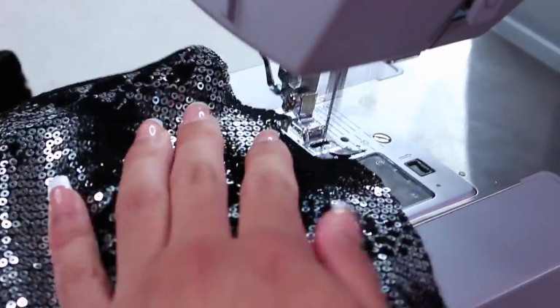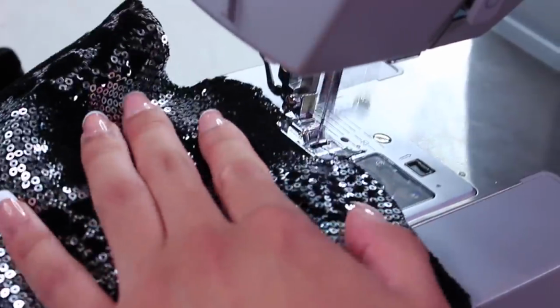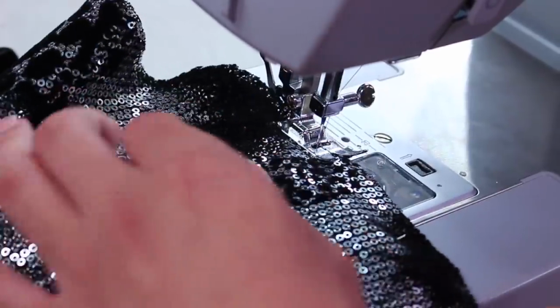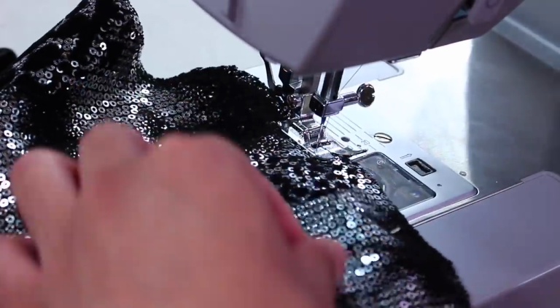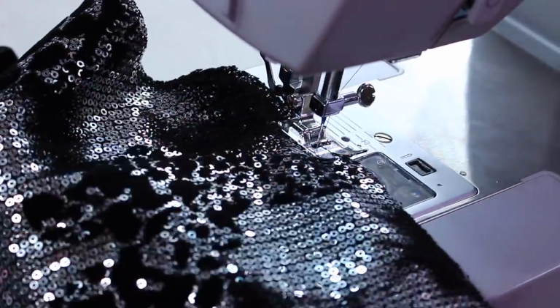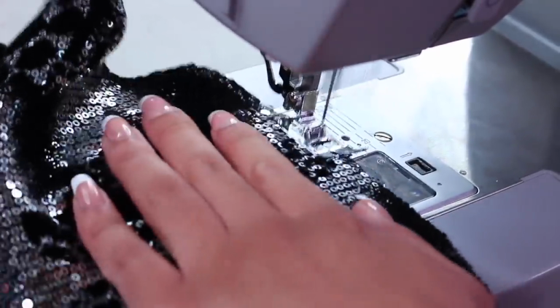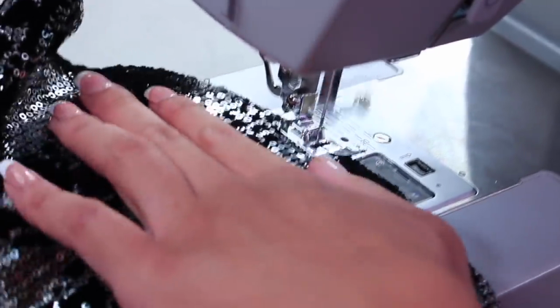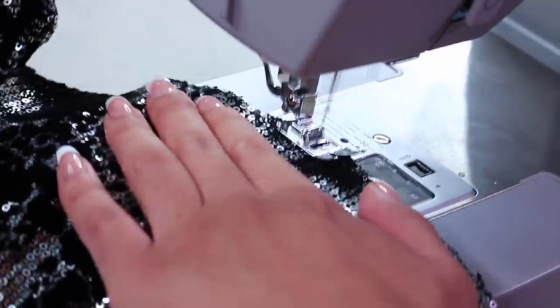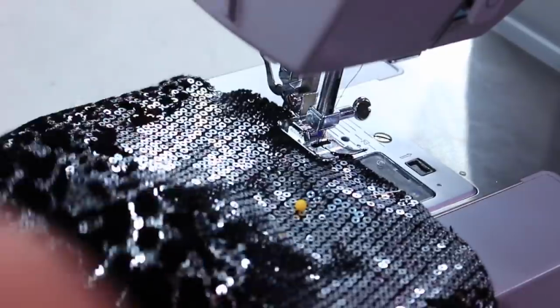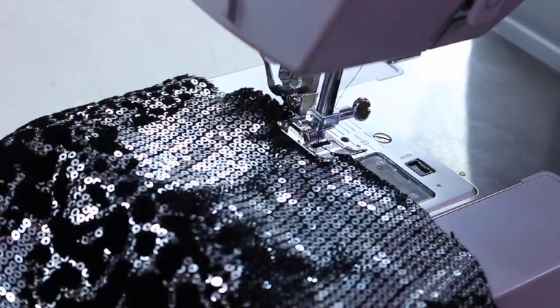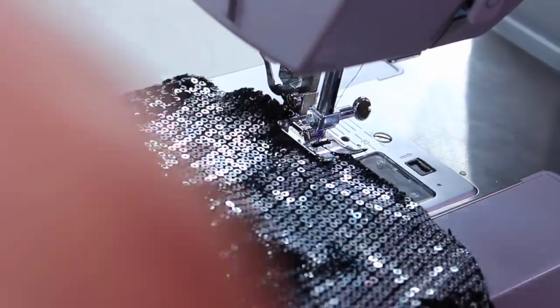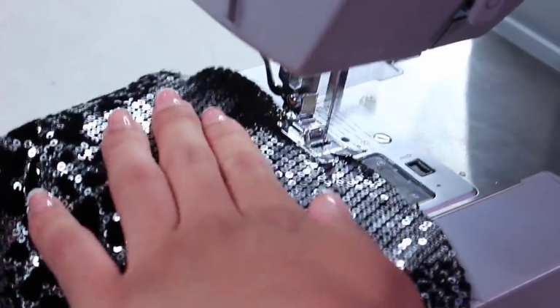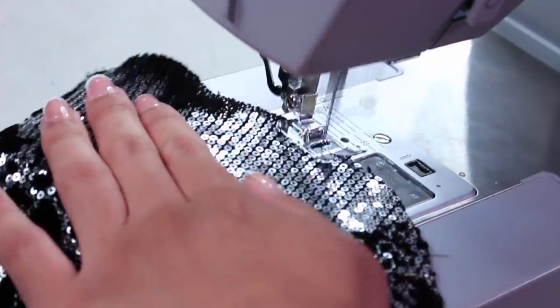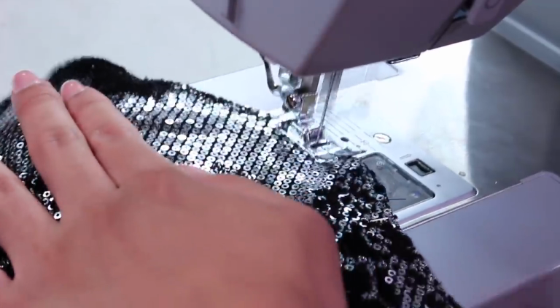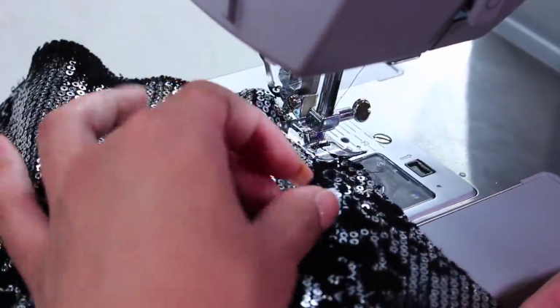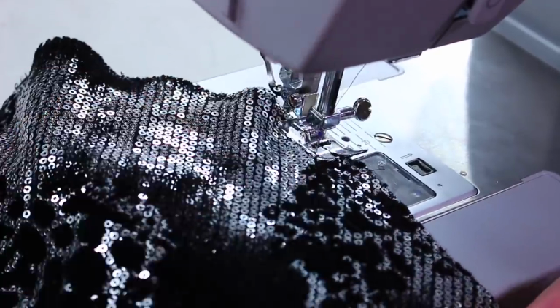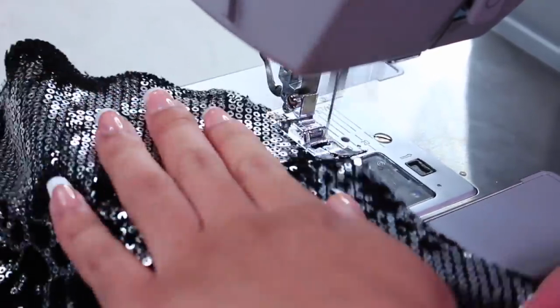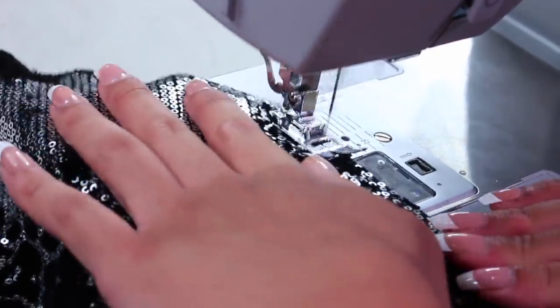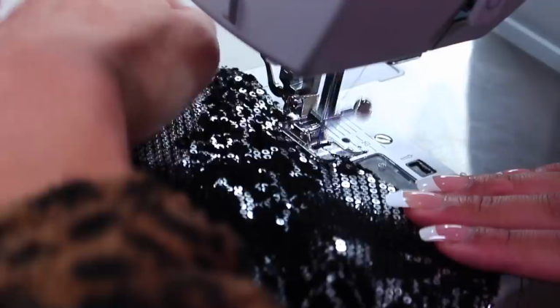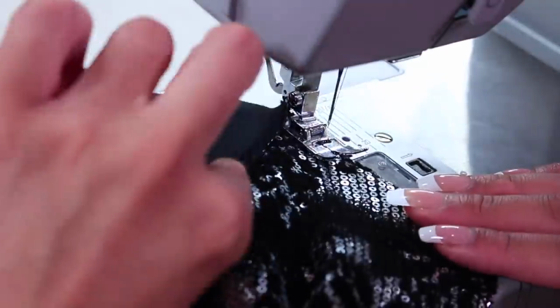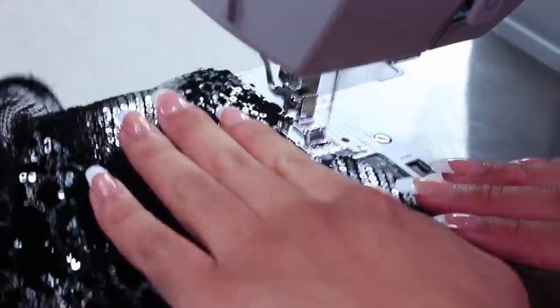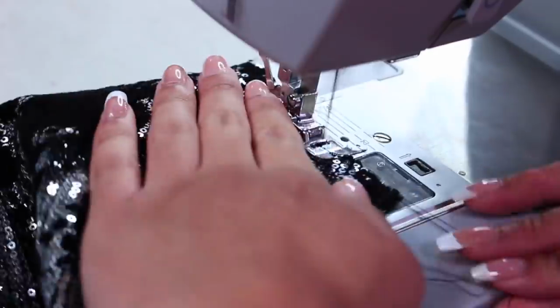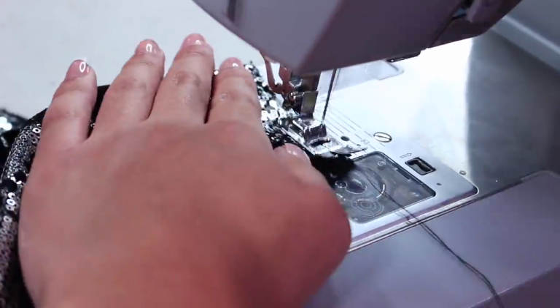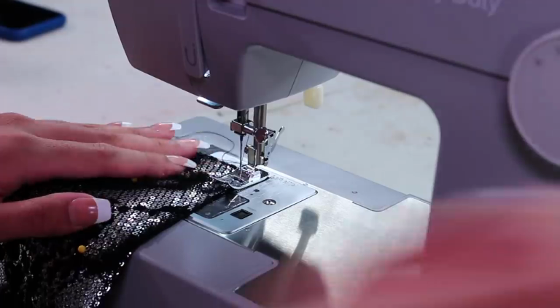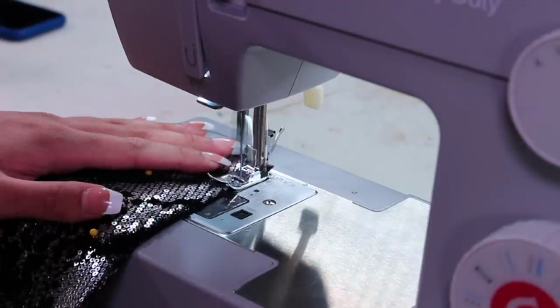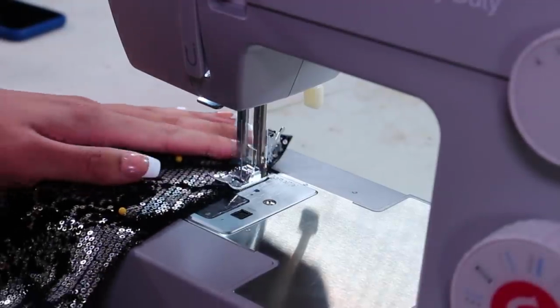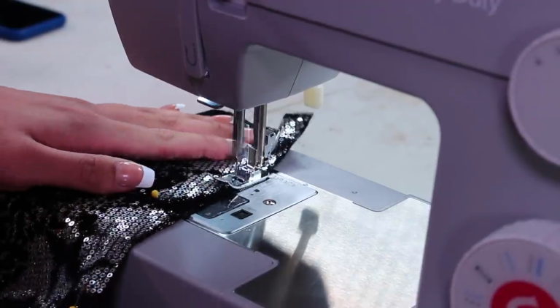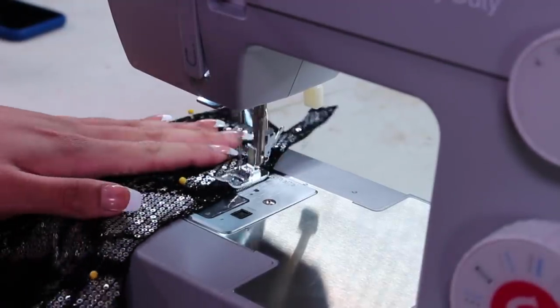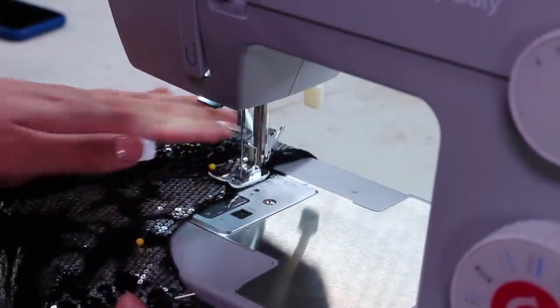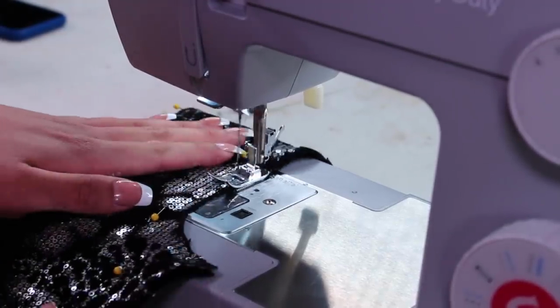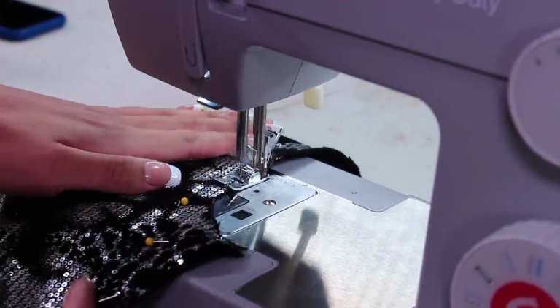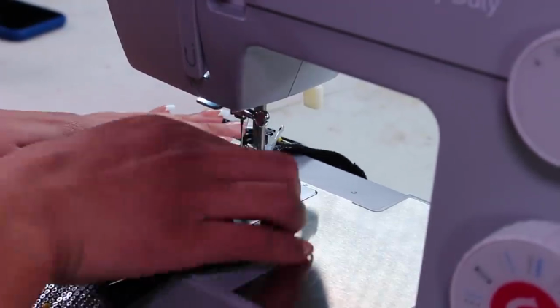I use a wide zigzag stitch really close to the edges. If you're going to sew the final catsuit together on a 5/8 seam allowance, you want to keep the top stitch just within that seam allowance so it doesn't show, and just go all the way around every edge.